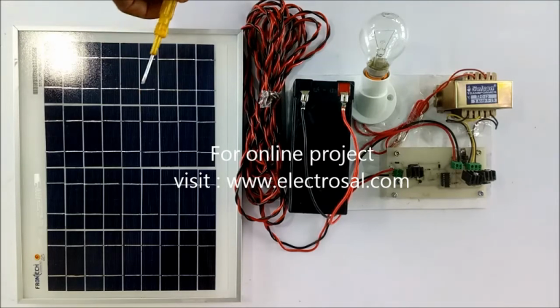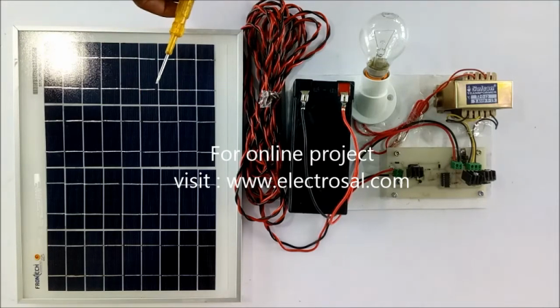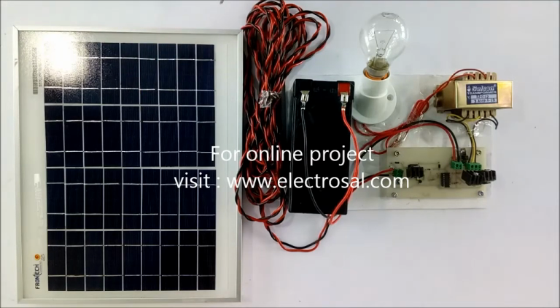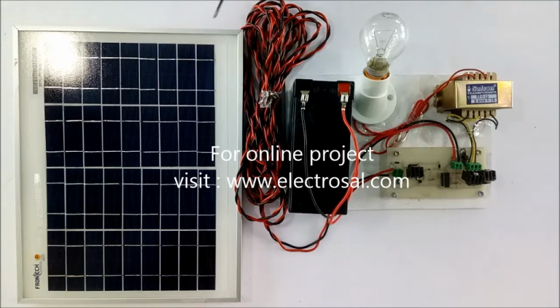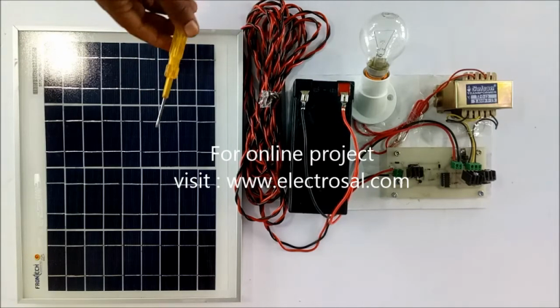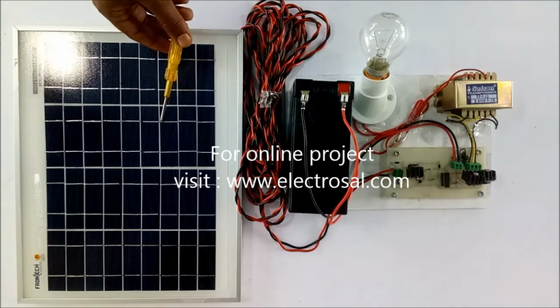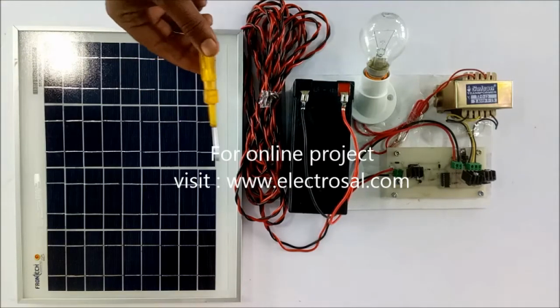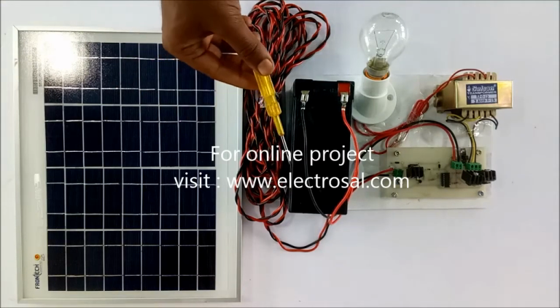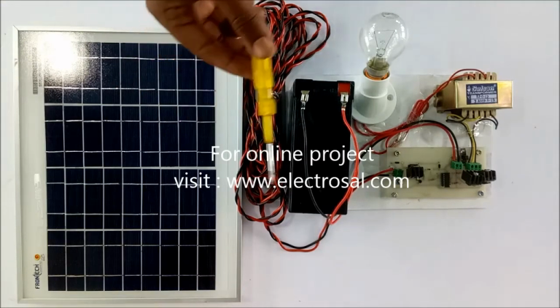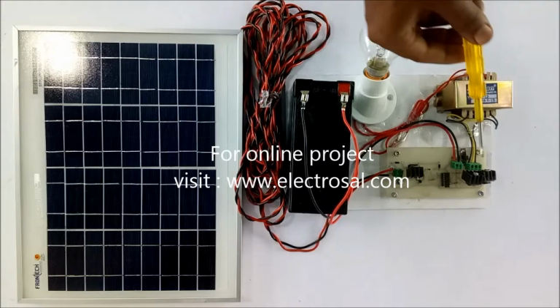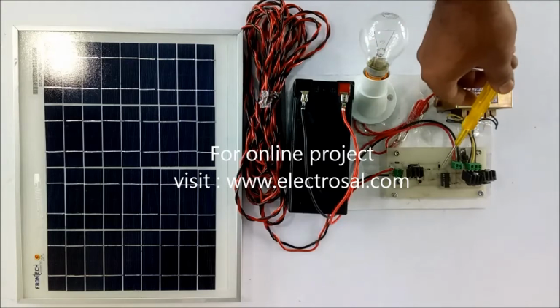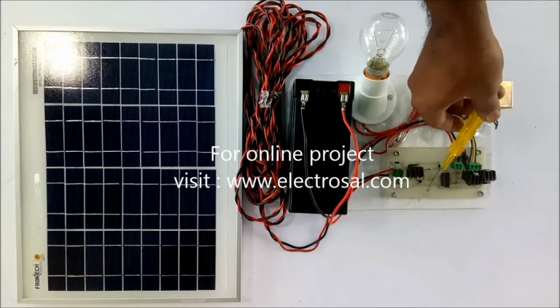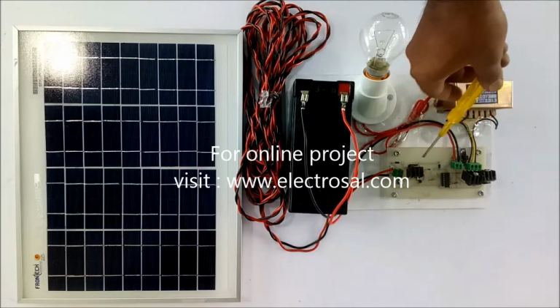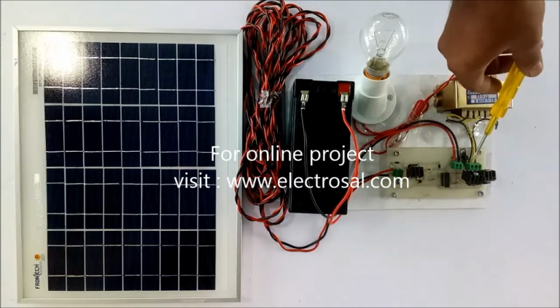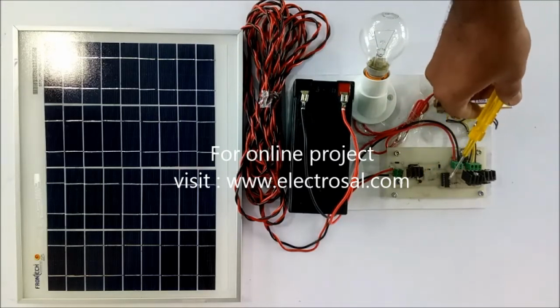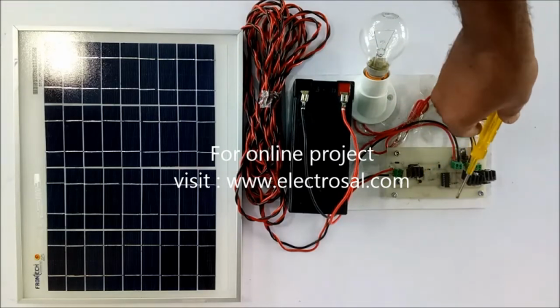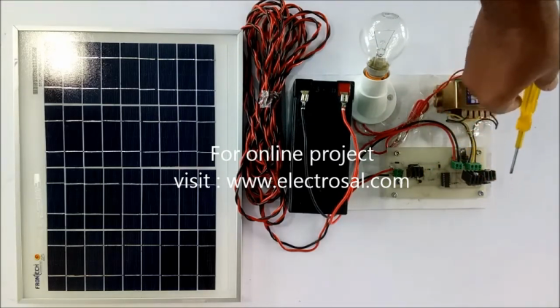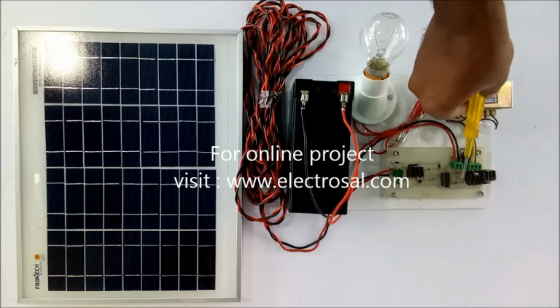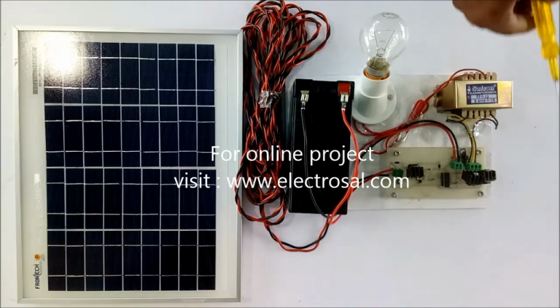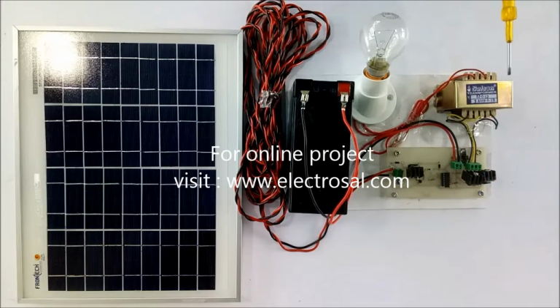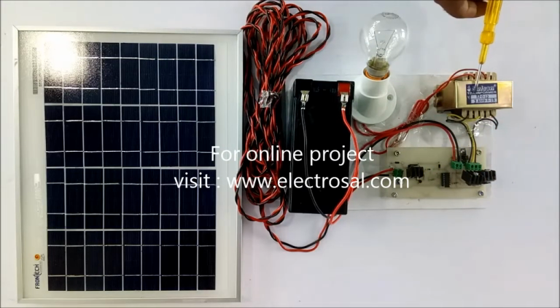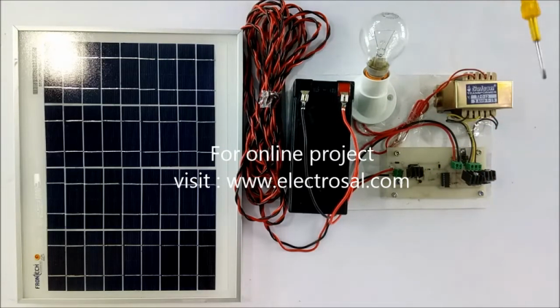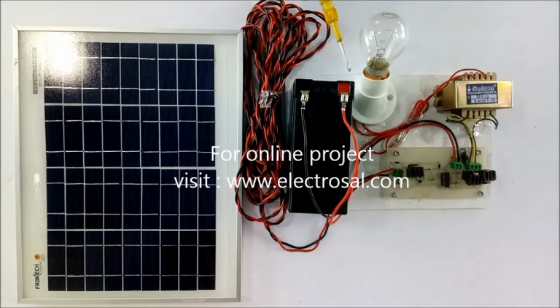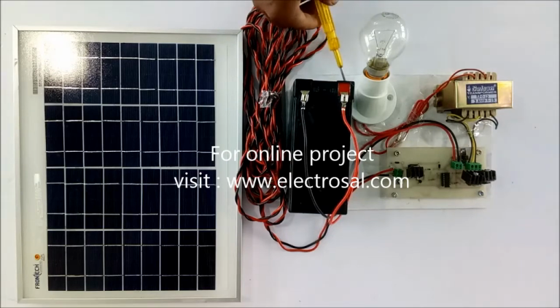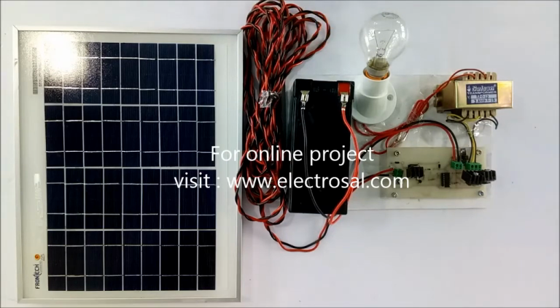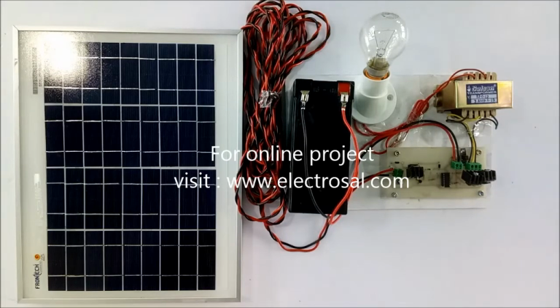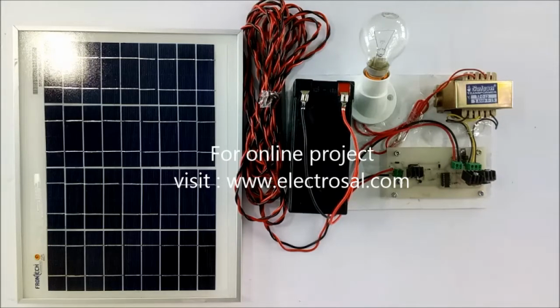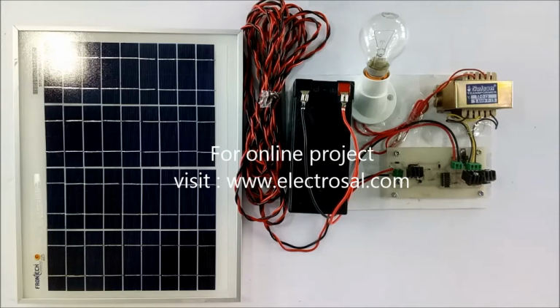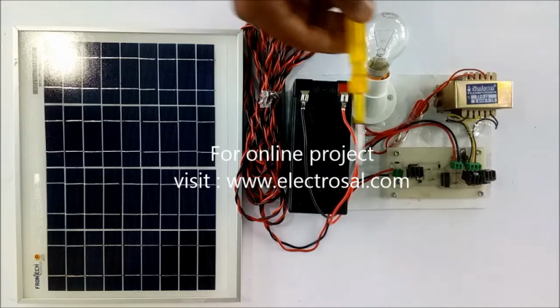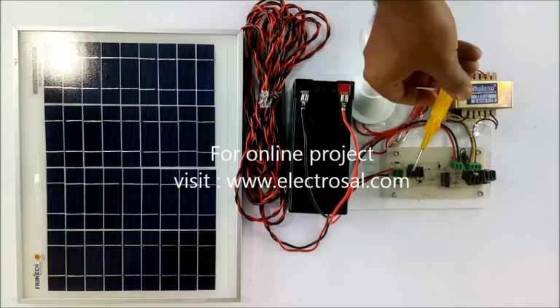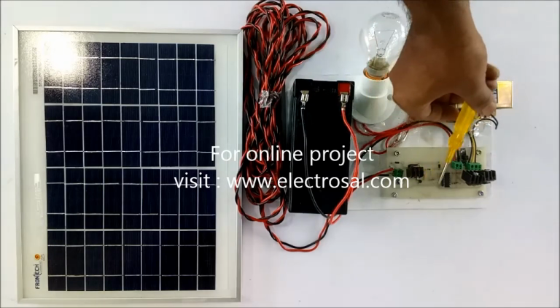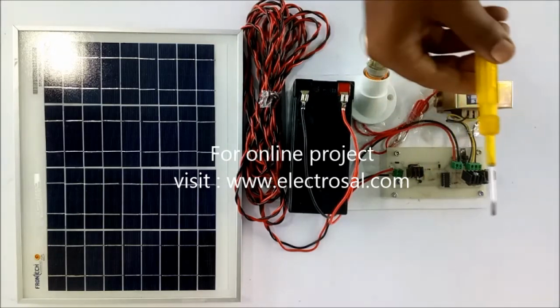Firstly we will see the hardware: solar panel, battery, the charging circuit as well as switching circuit, step-up transformer, and load.